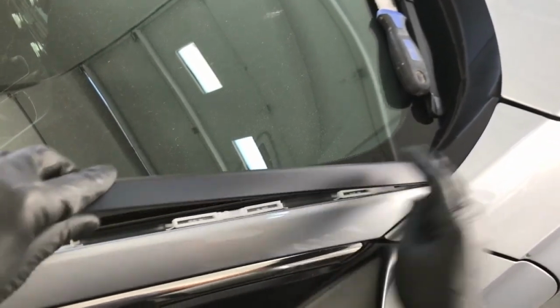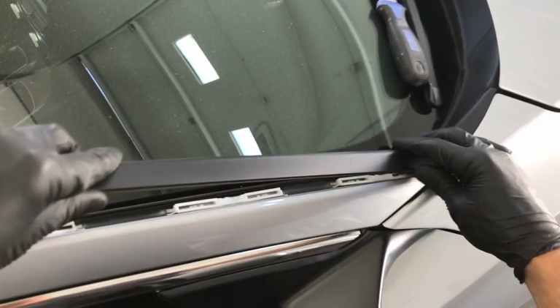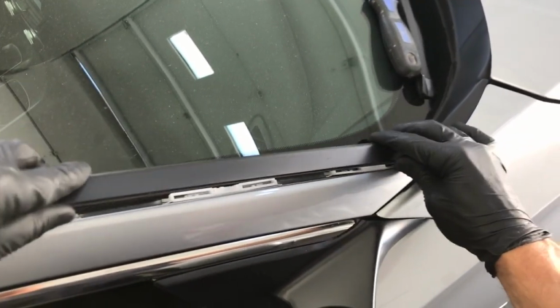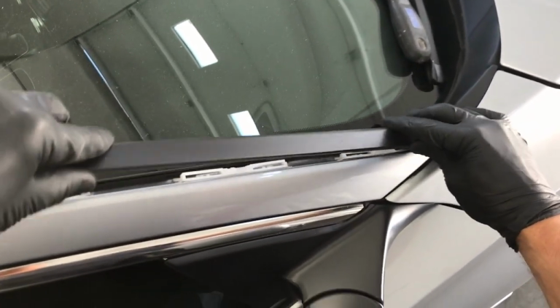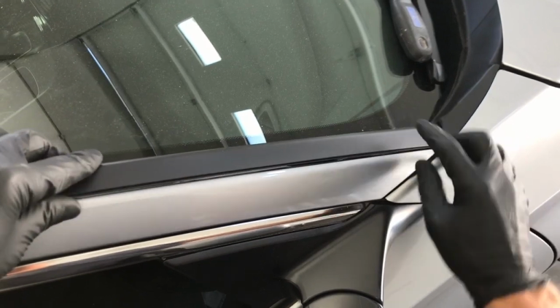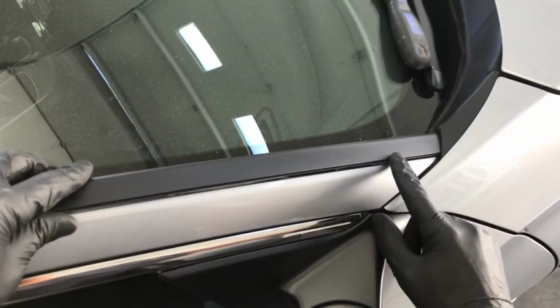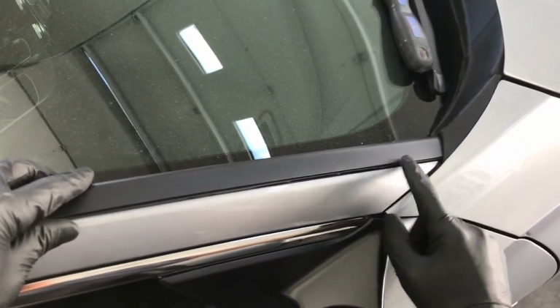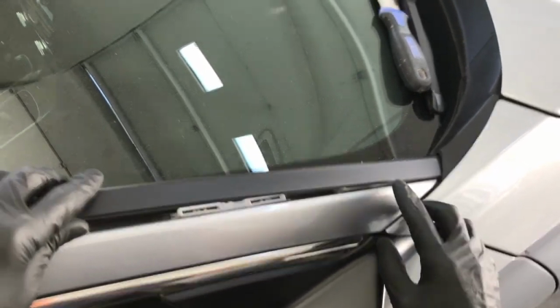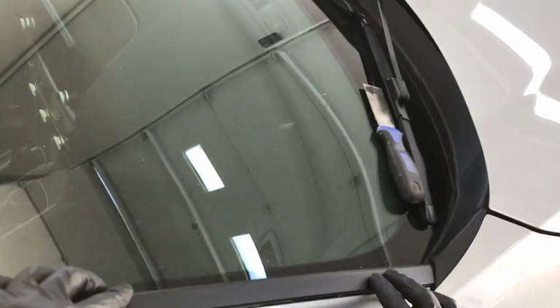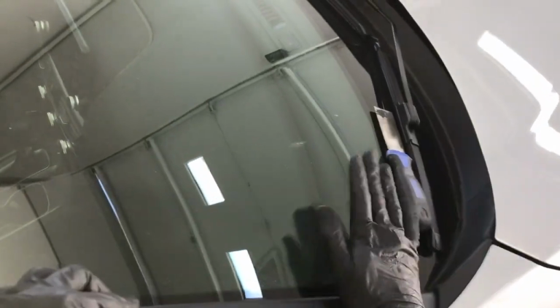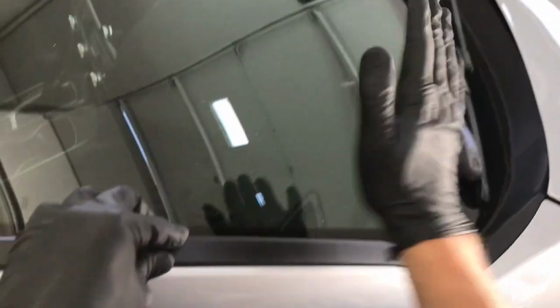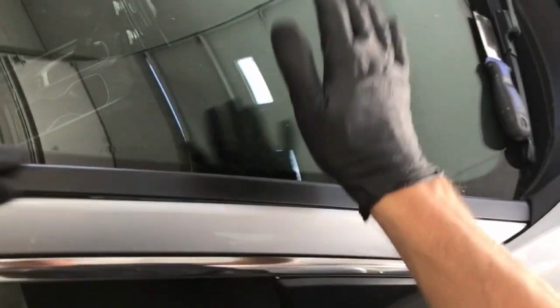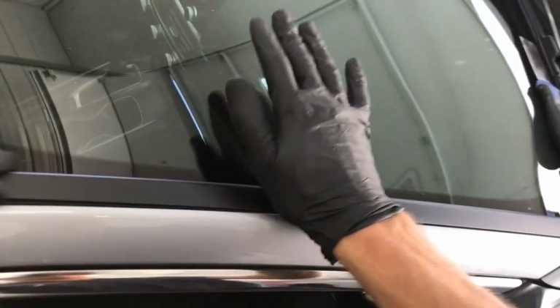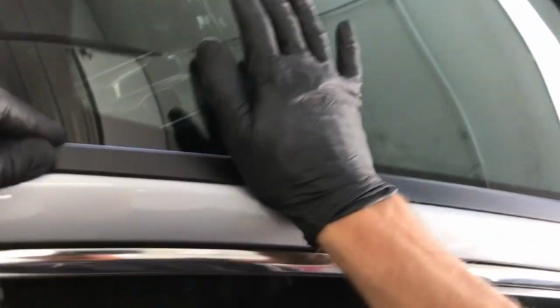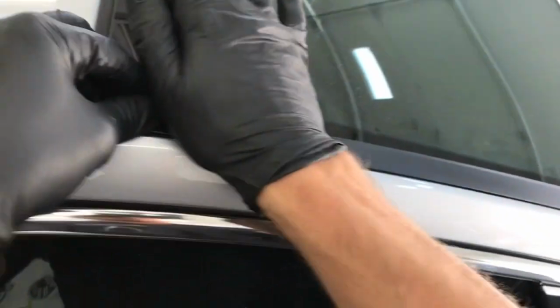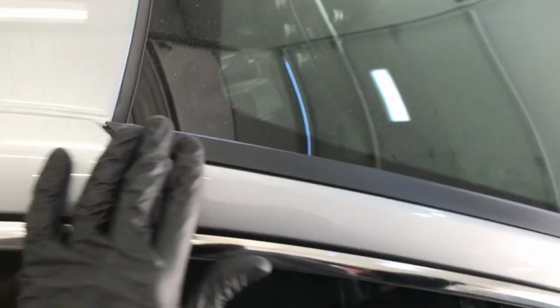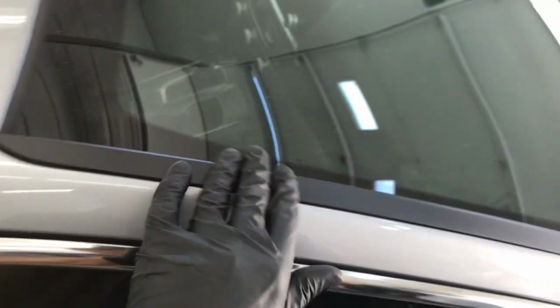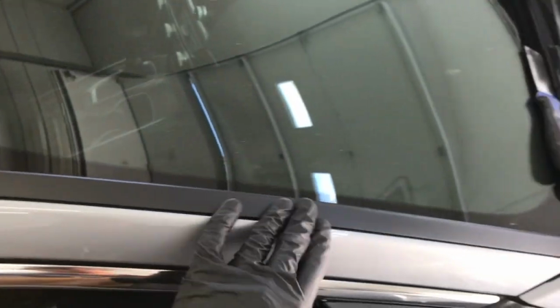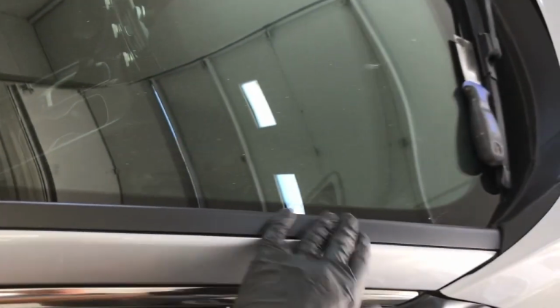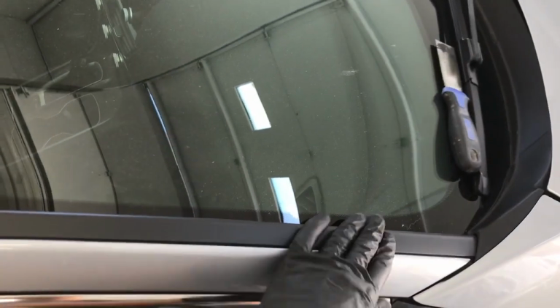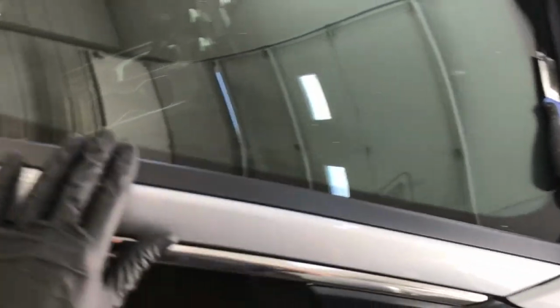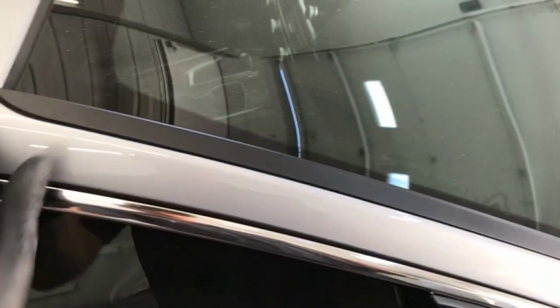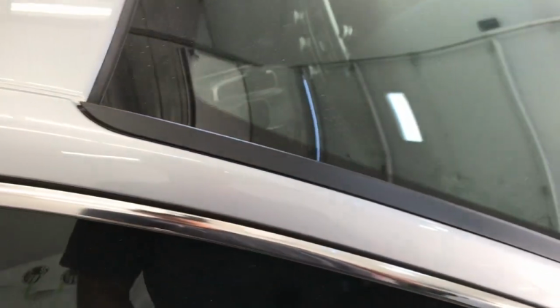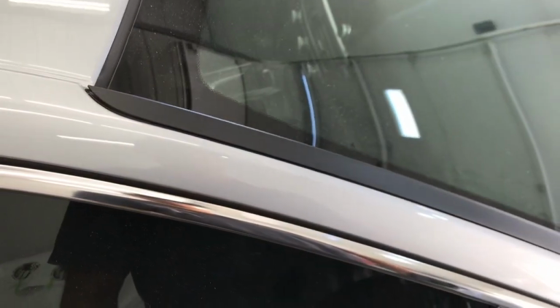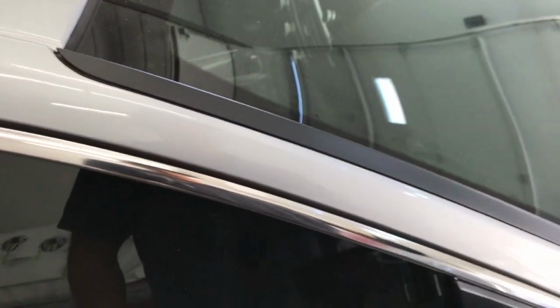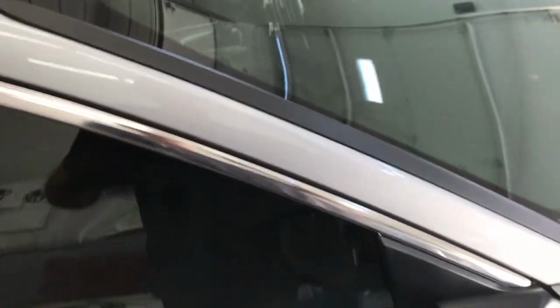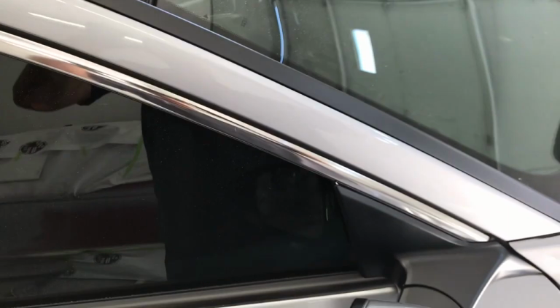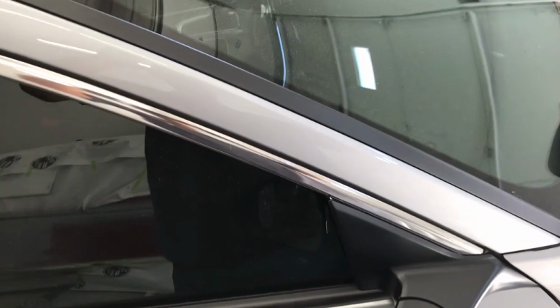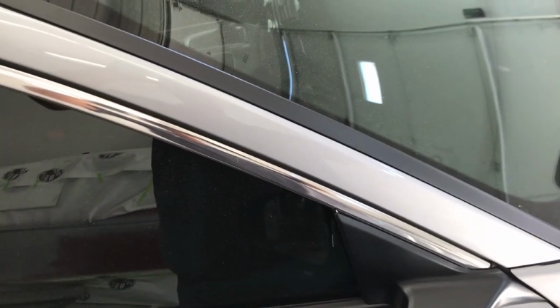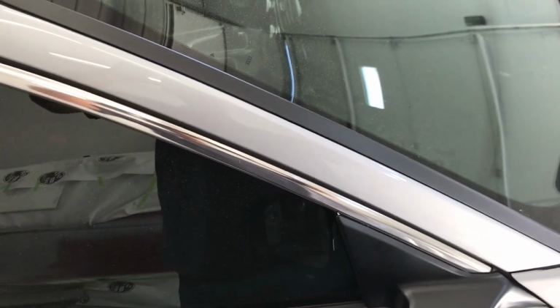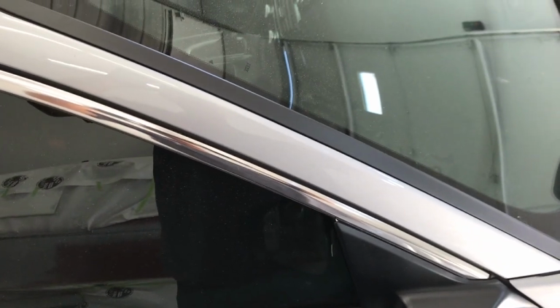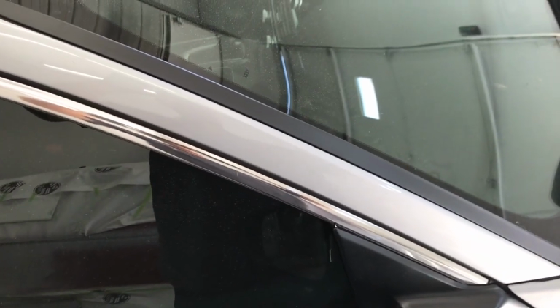To reinstall it, you just slide it back in there, line up the clips, and push it in. And that's it — that's how you remove the molding. Thanks for watching.